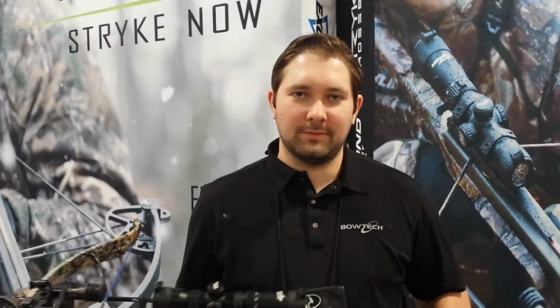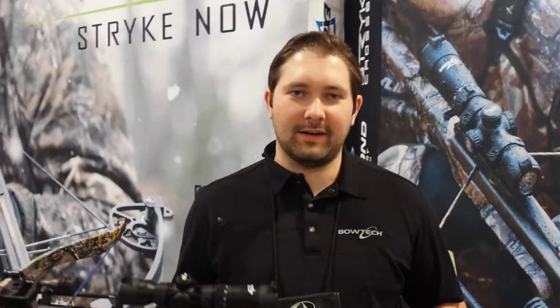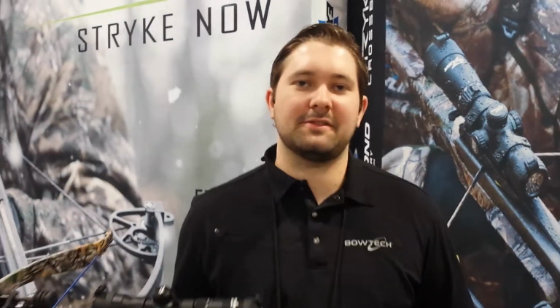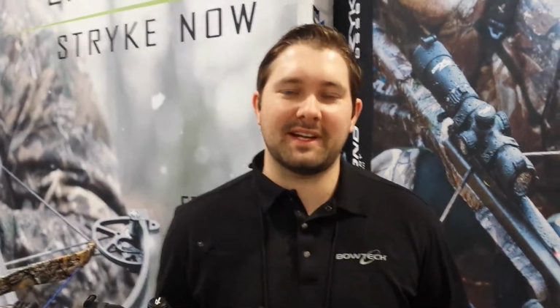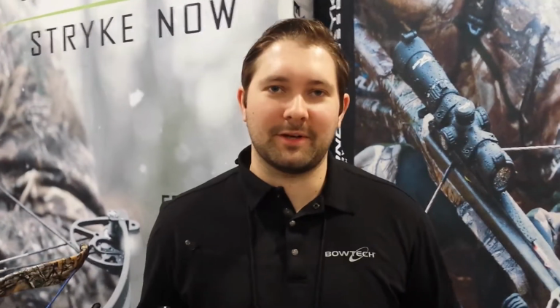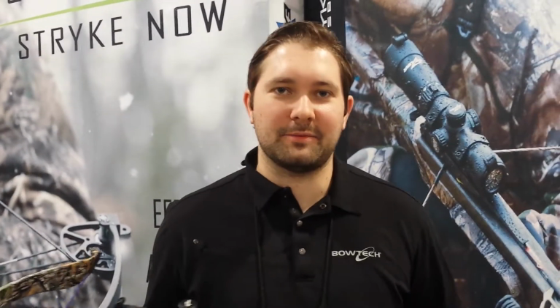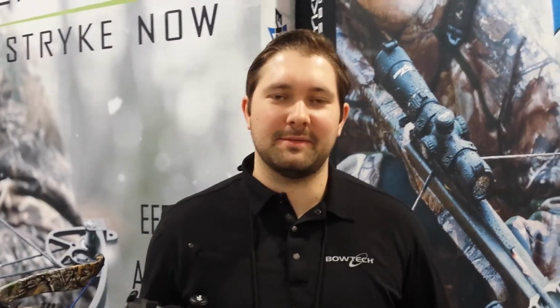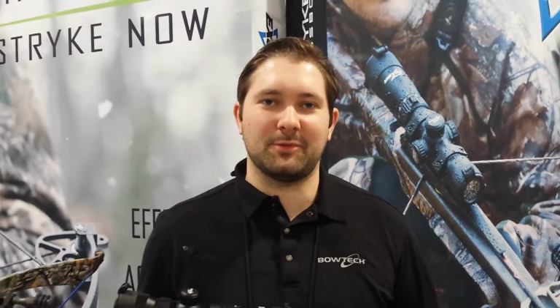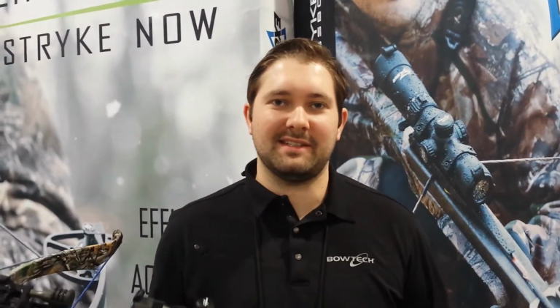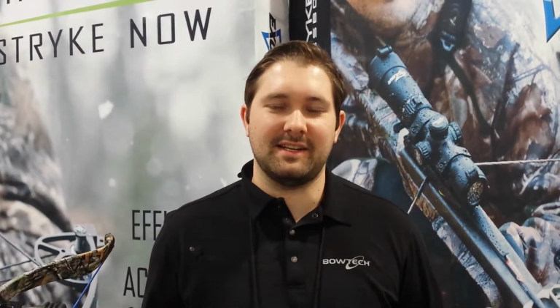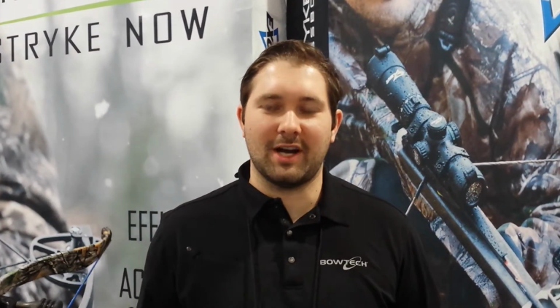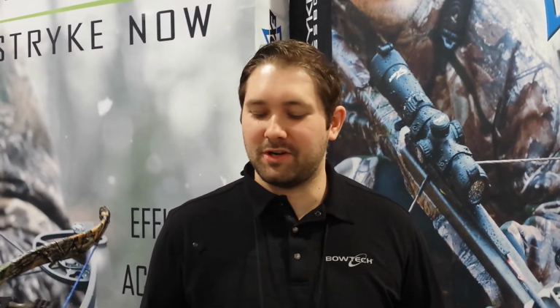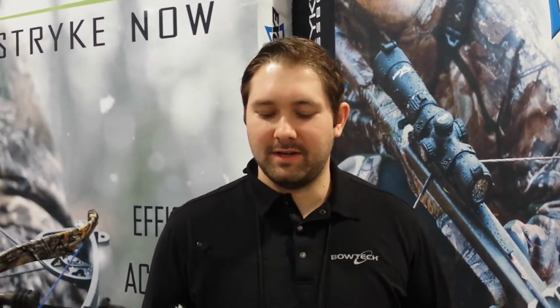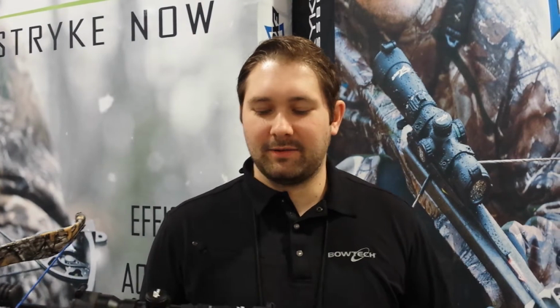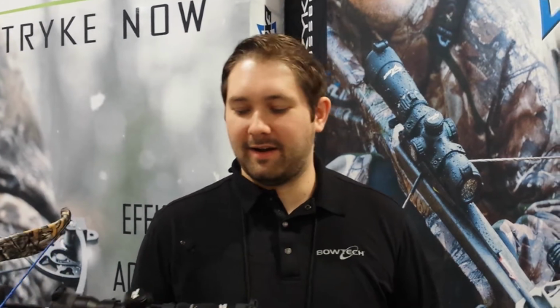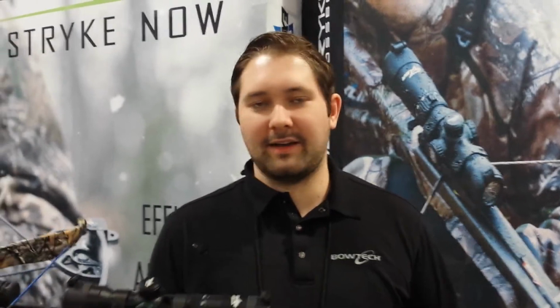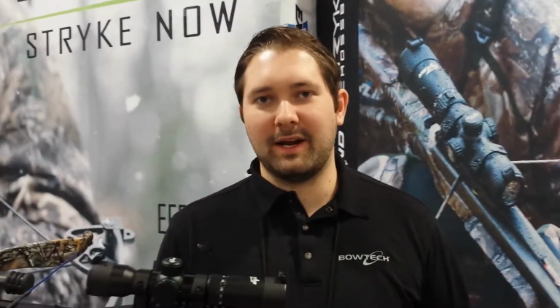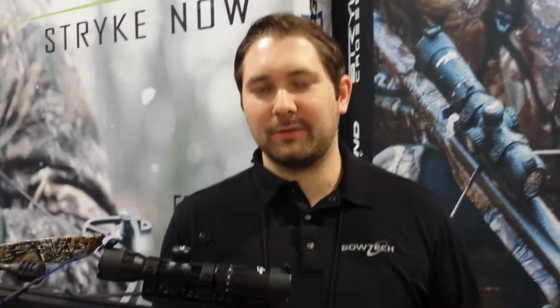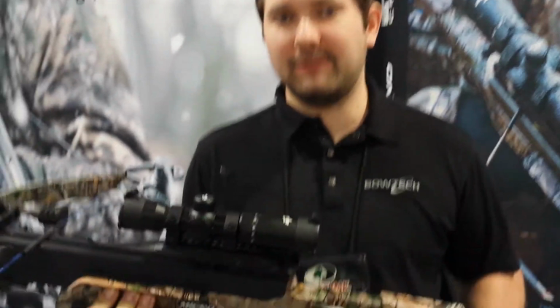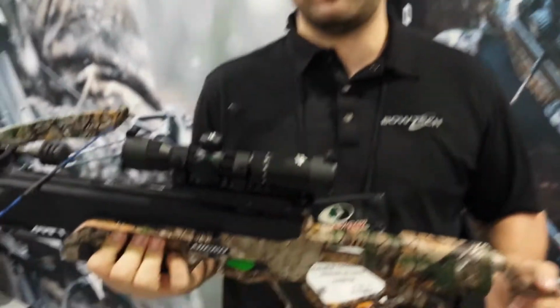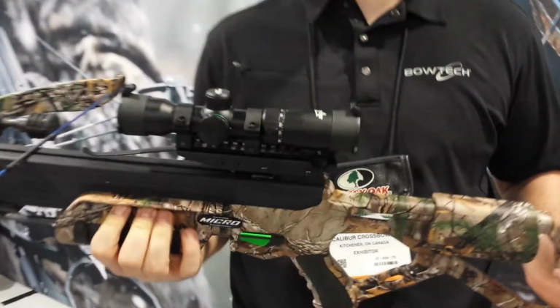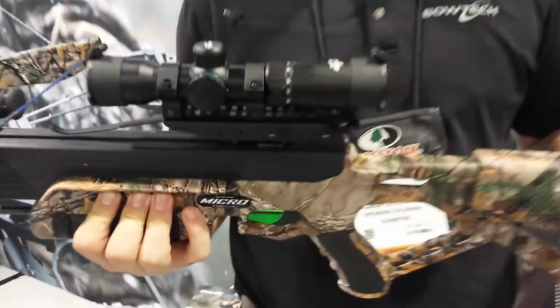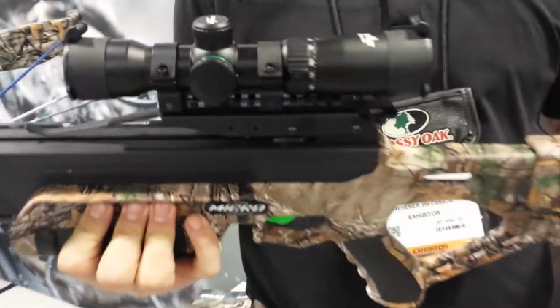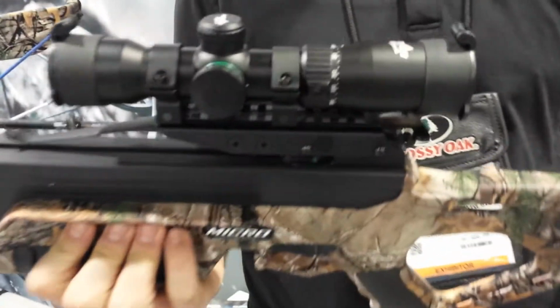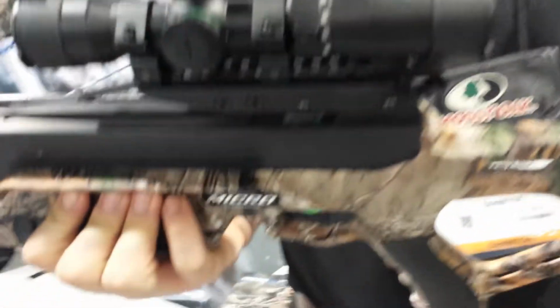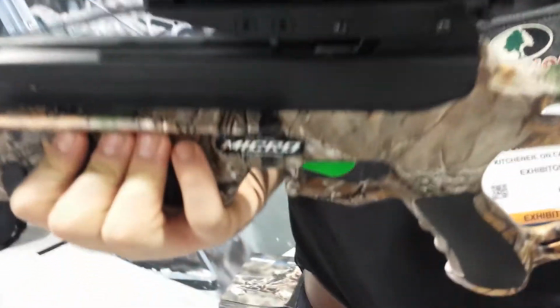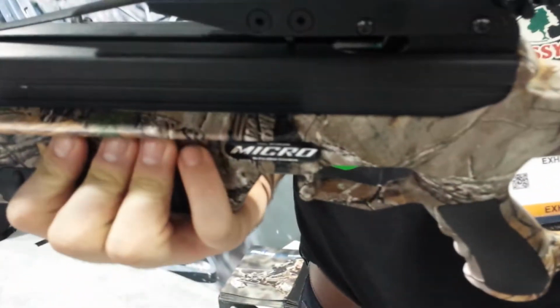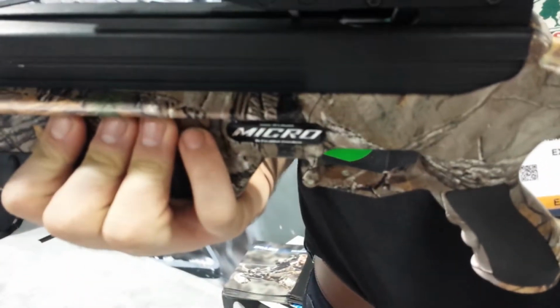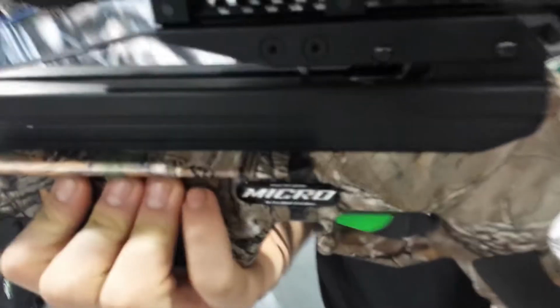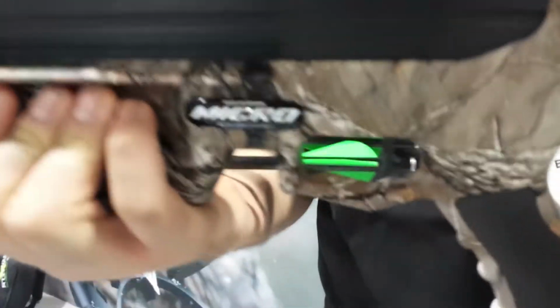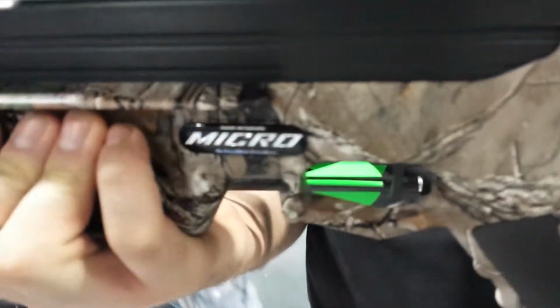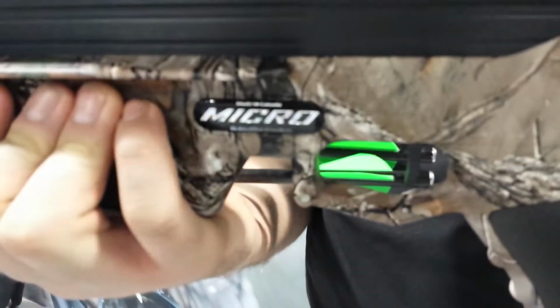Brian Hawkins from Excalibur Crossbows, here at the 2016 Shot Show. Right here I have the Micro 355. Consumers were after a faster product and we've delivered.